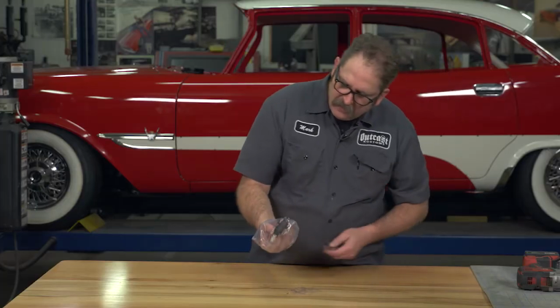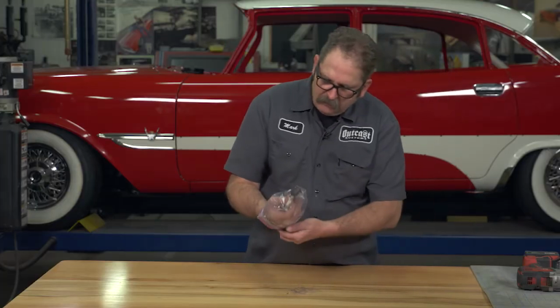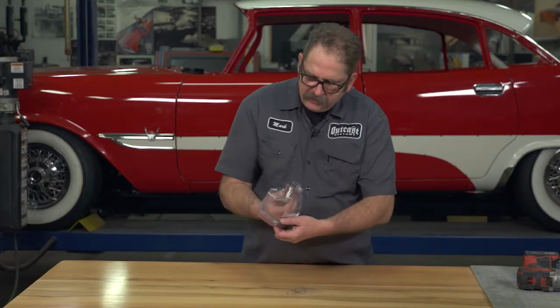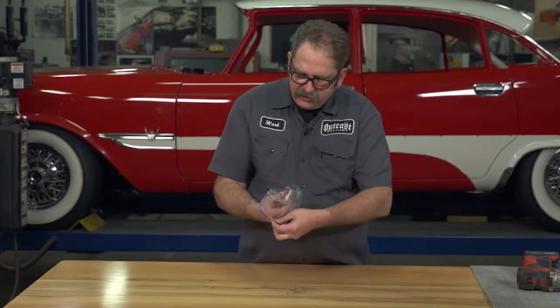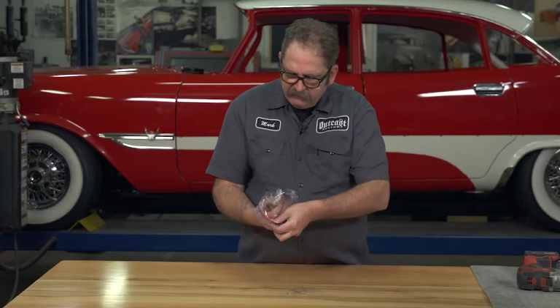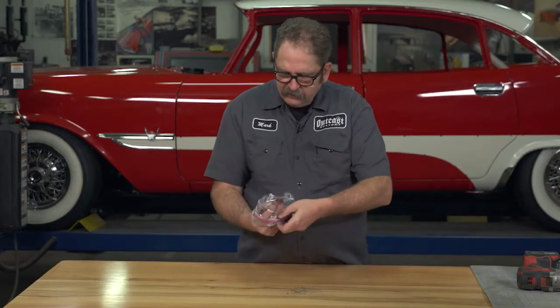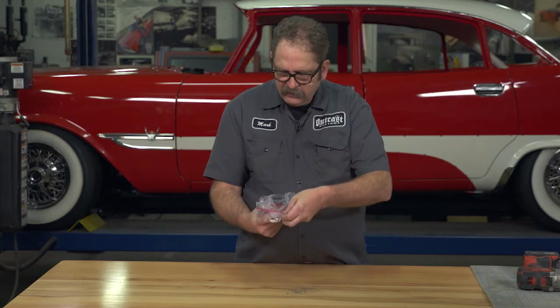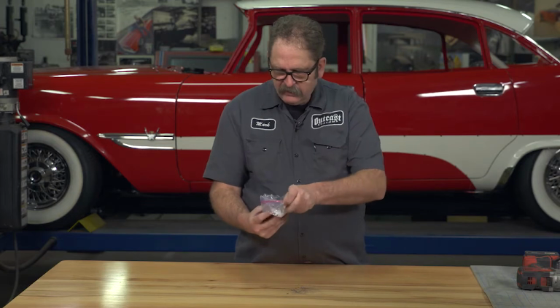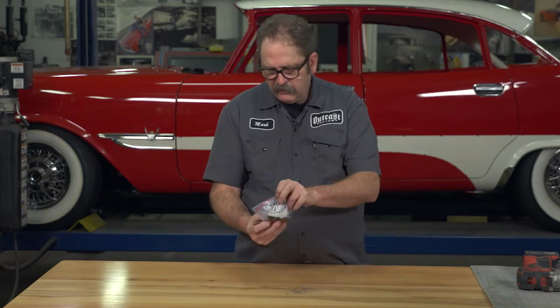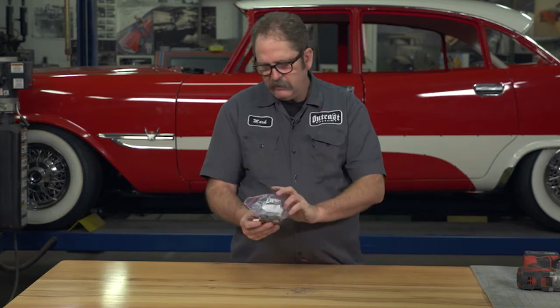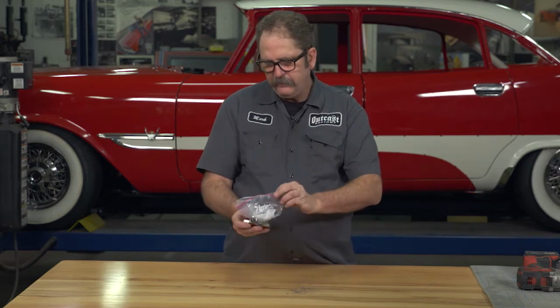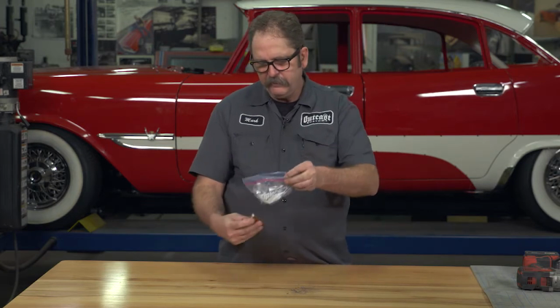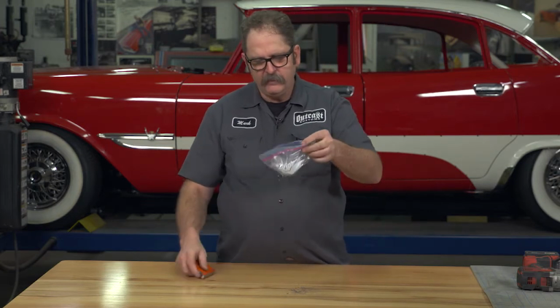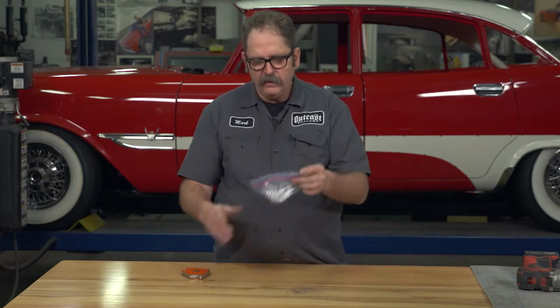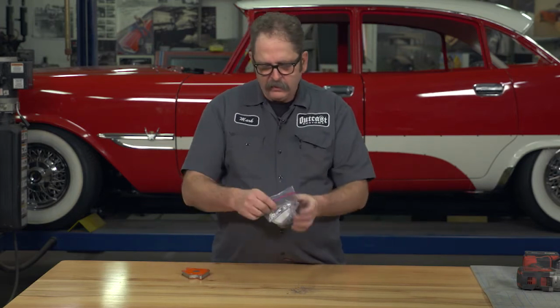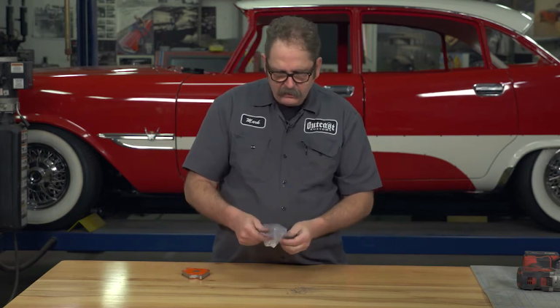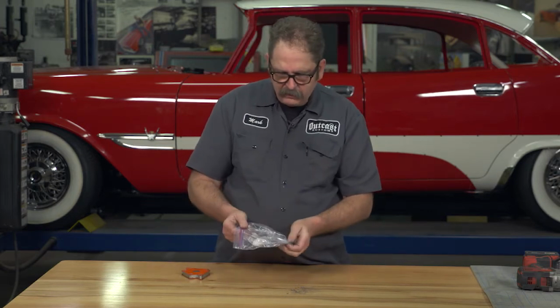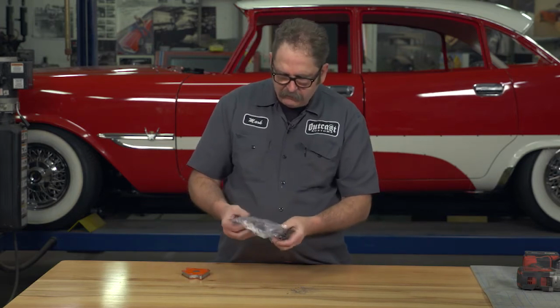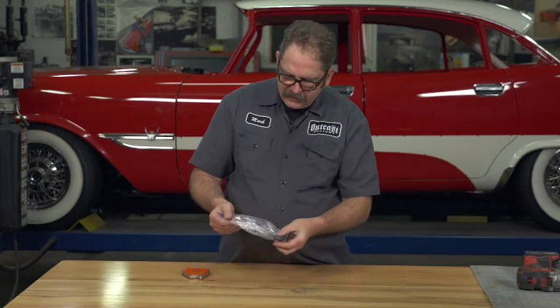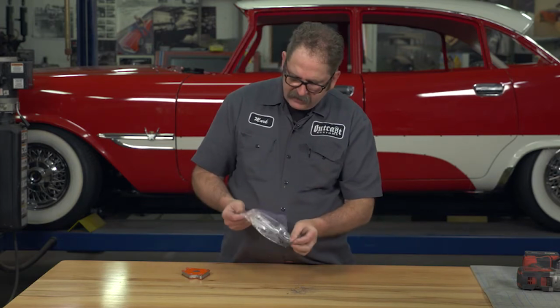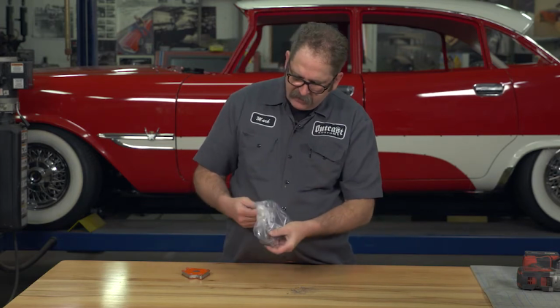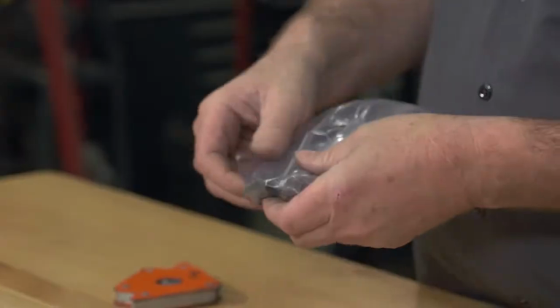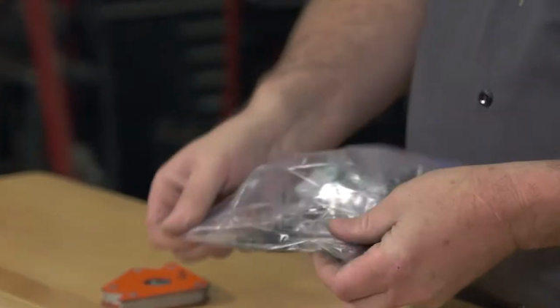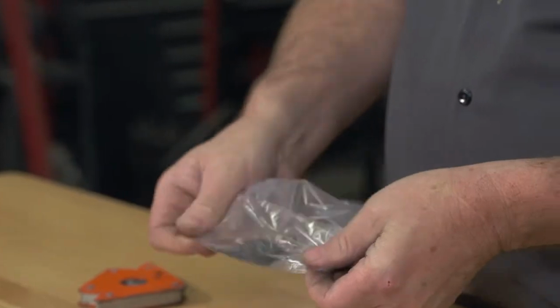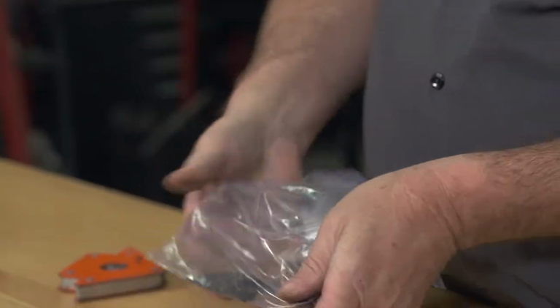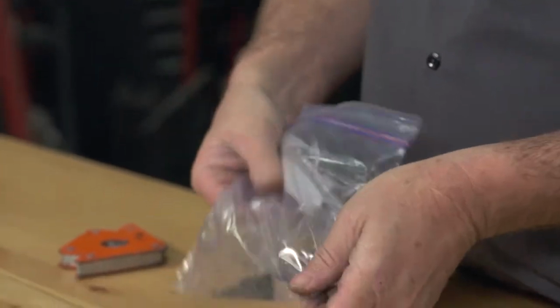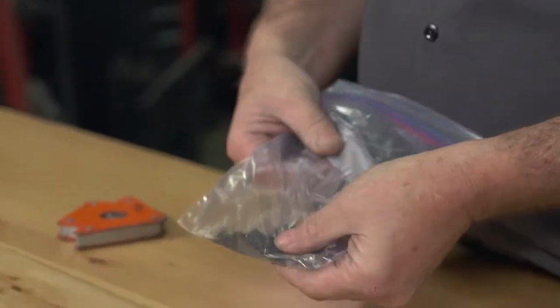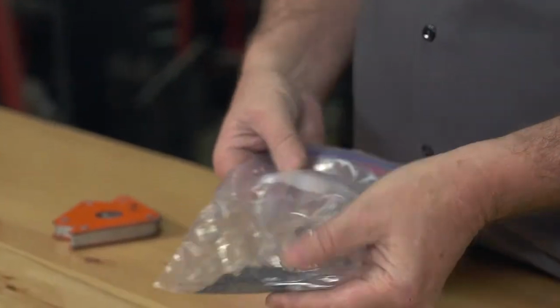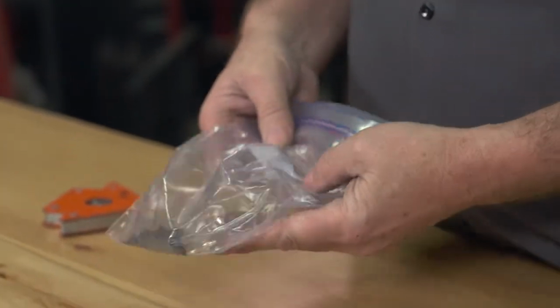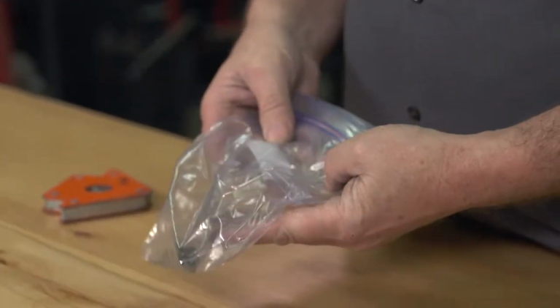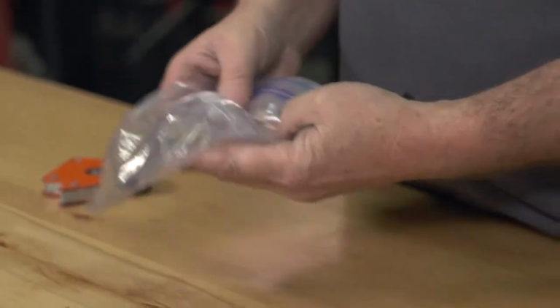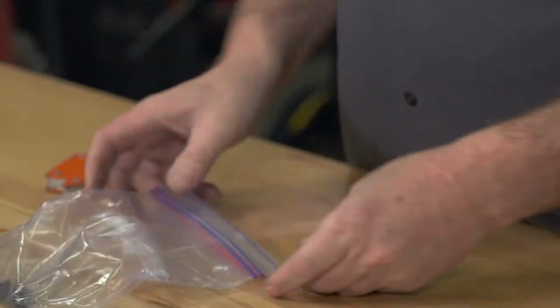It picks up the shavings, you turn the bag inside out, and your shavings are there.